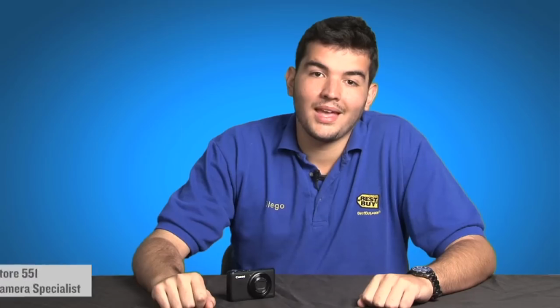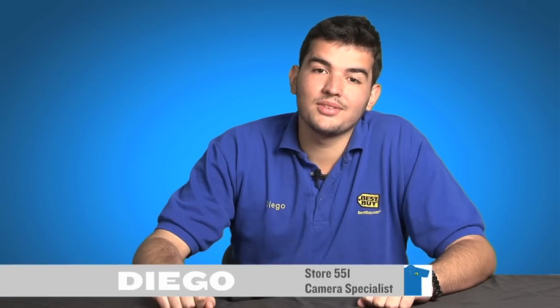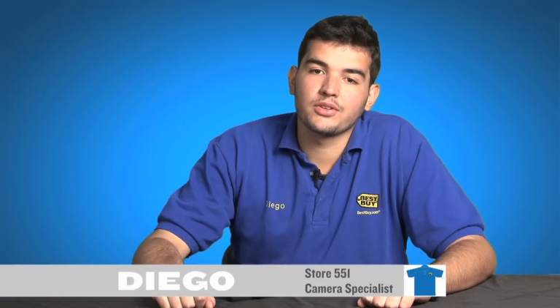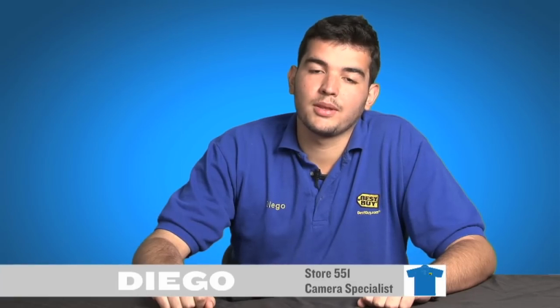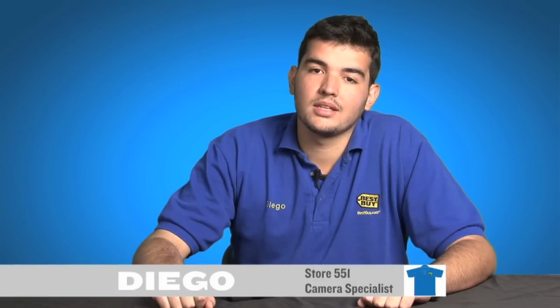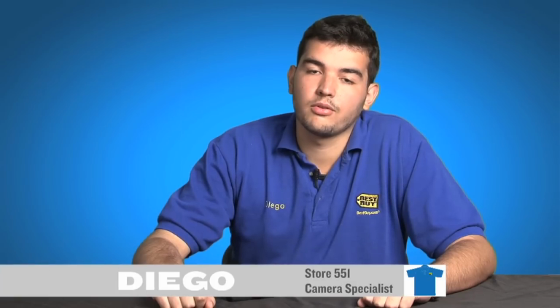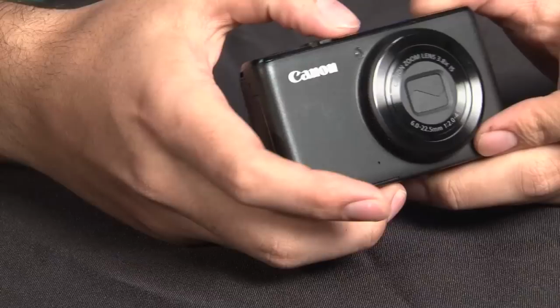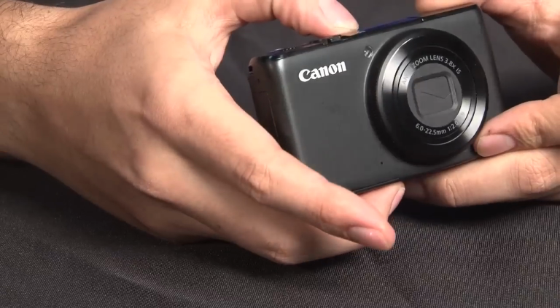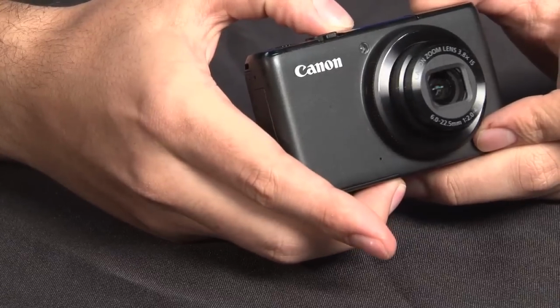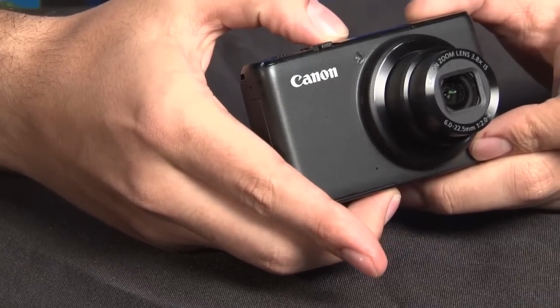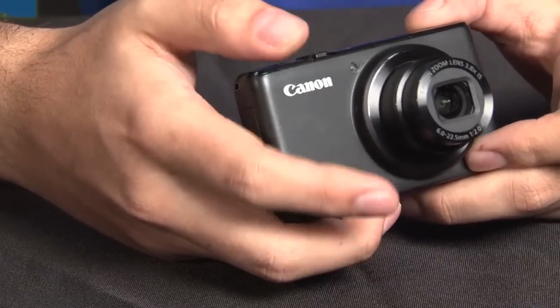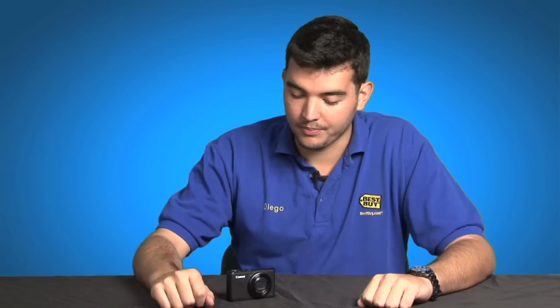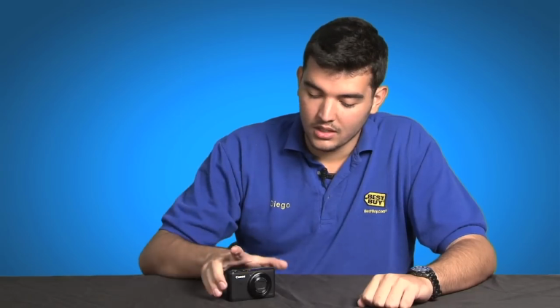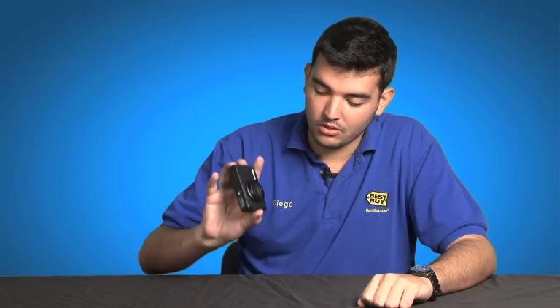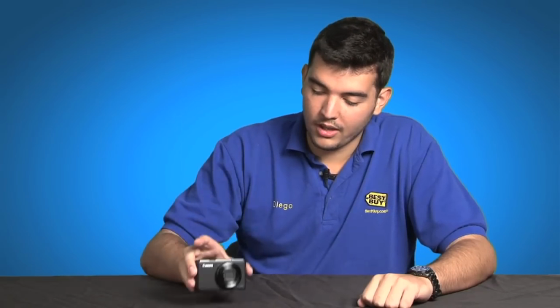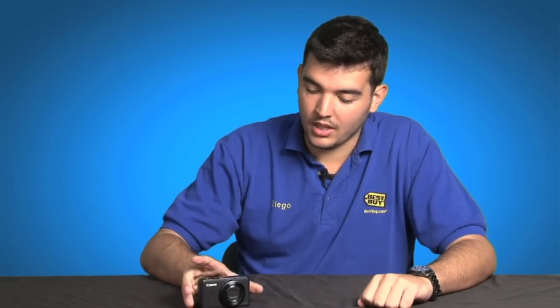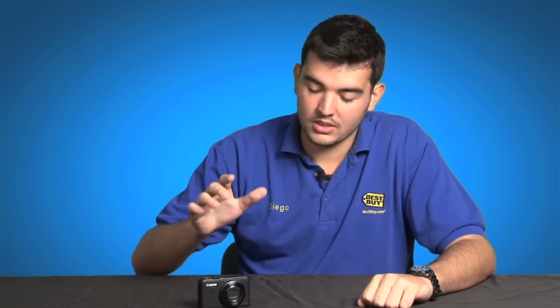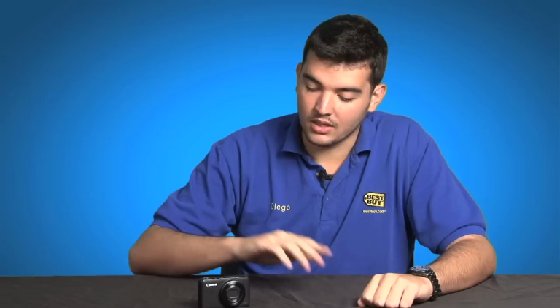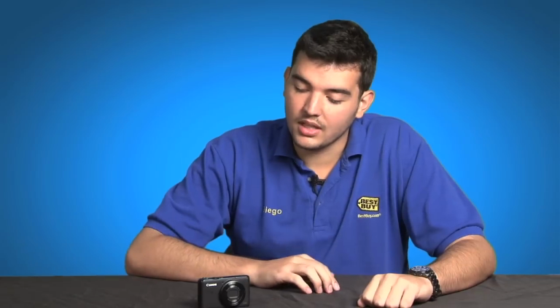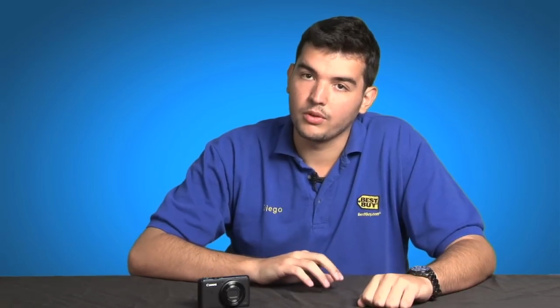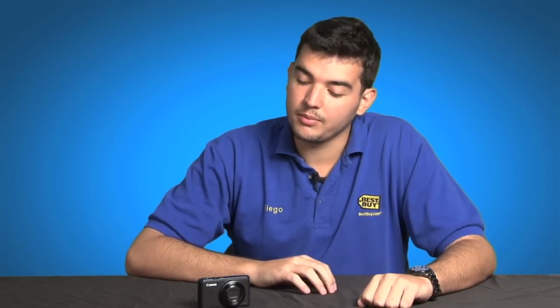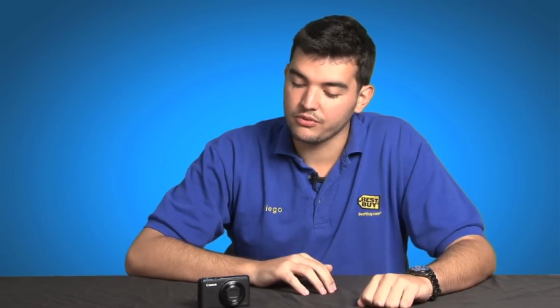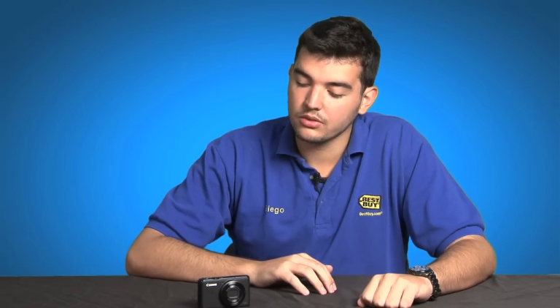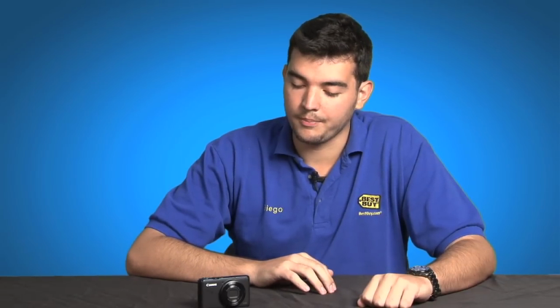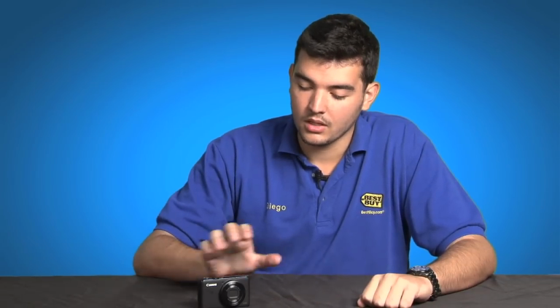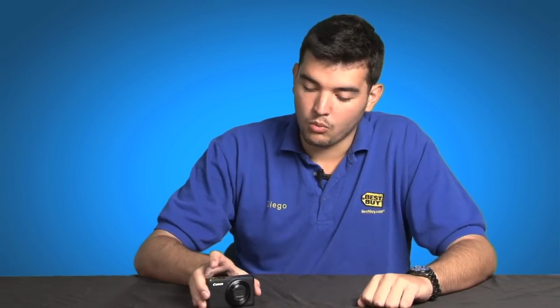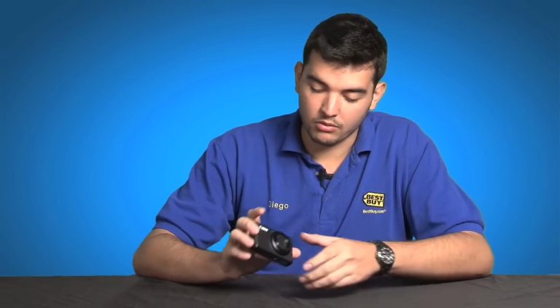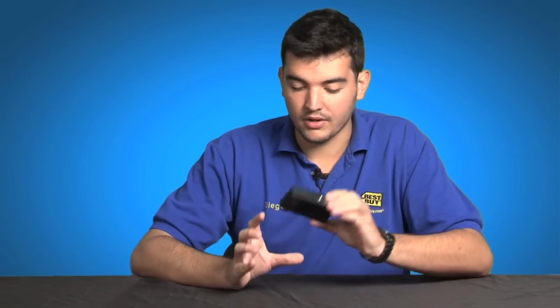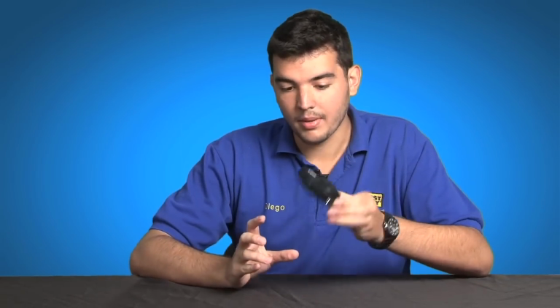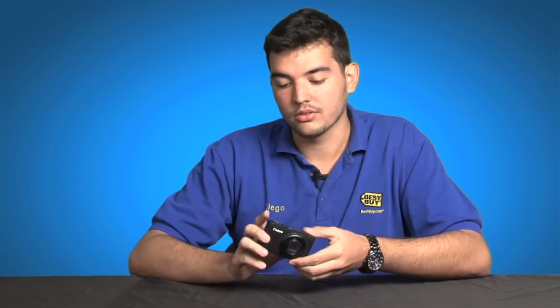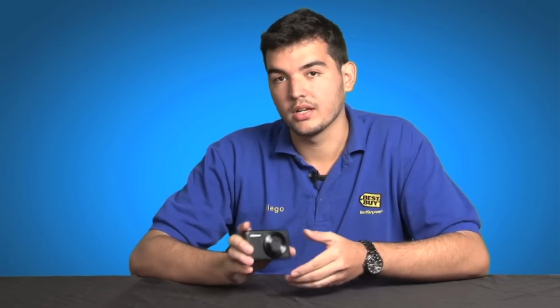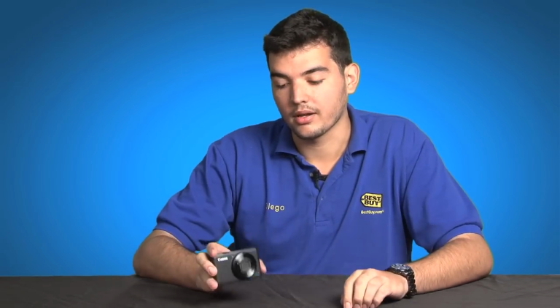Hi, my name is Diego with the Sawgrass Best Buy in South Florida and I'm here to review the Canon S95. This little powerhouse is an amazing camera with very professional features while still remaining very compact — you can still fit it in your pocket.